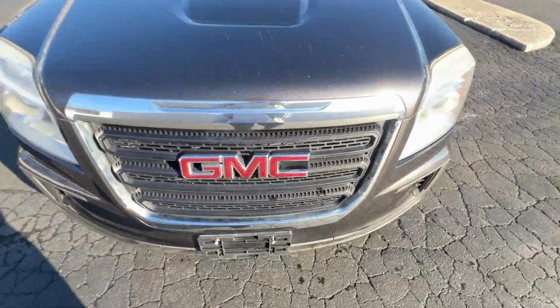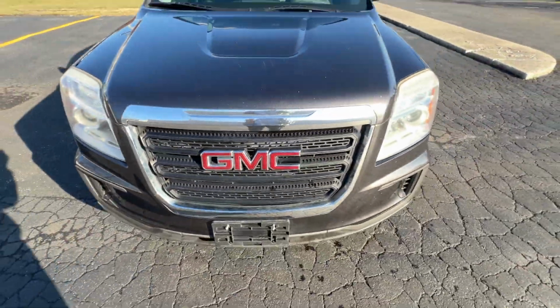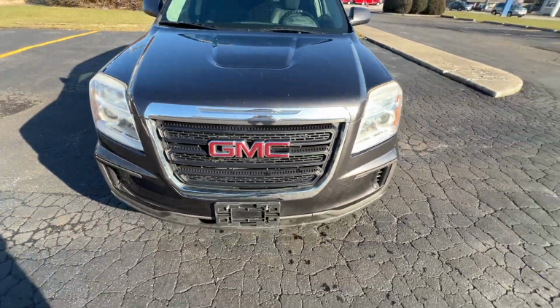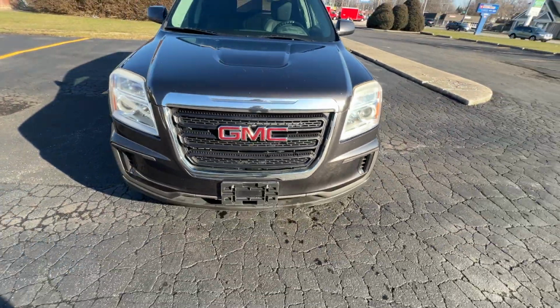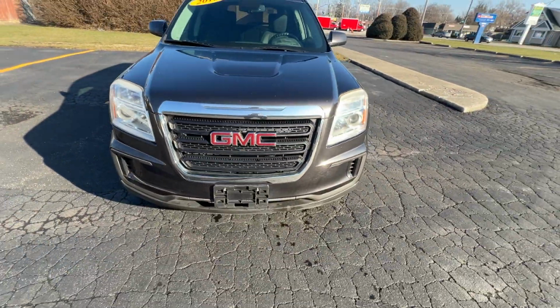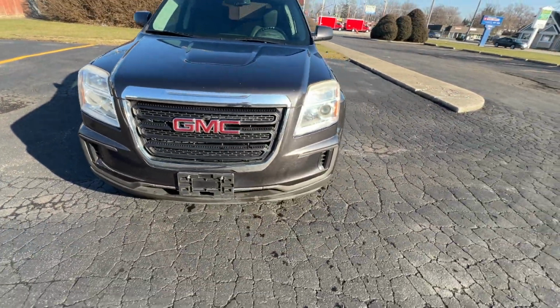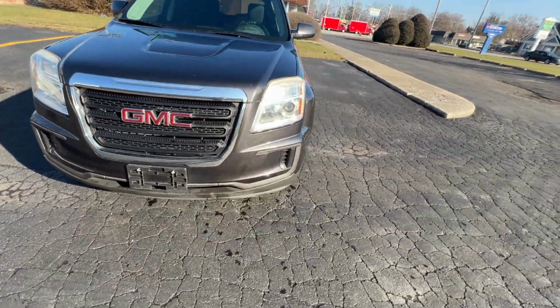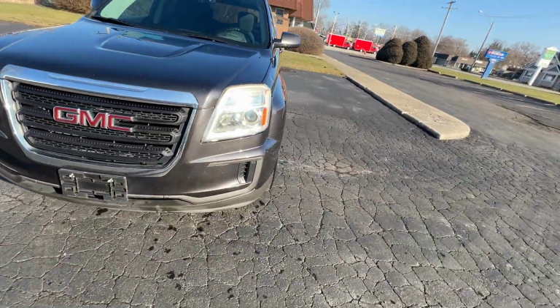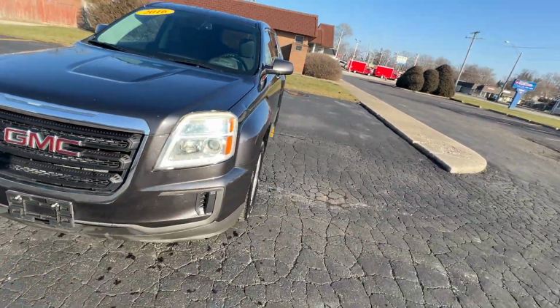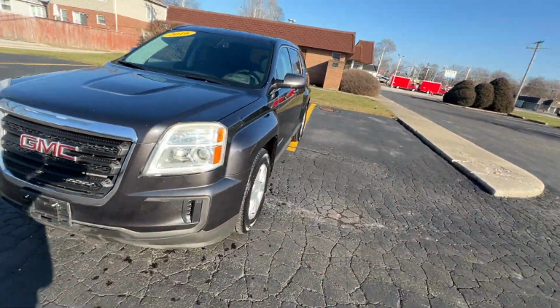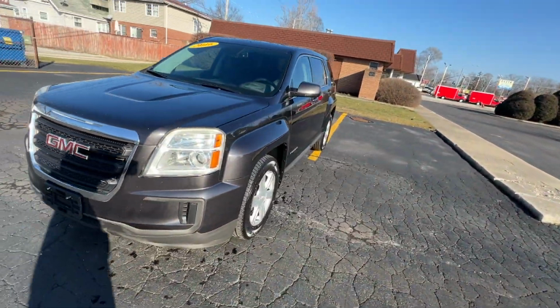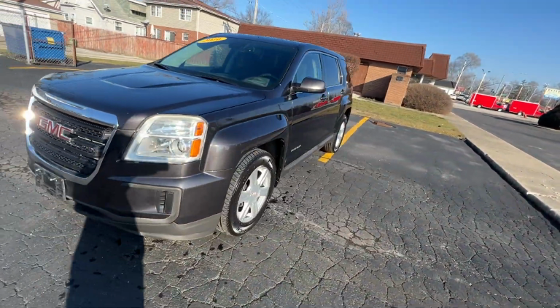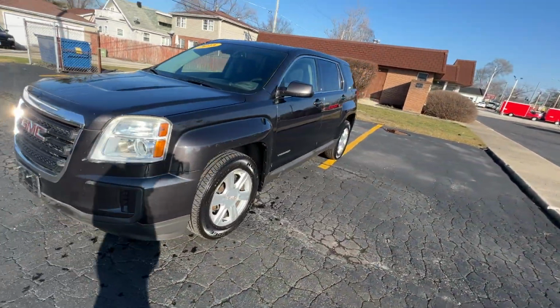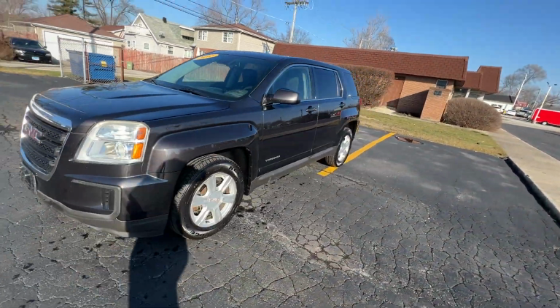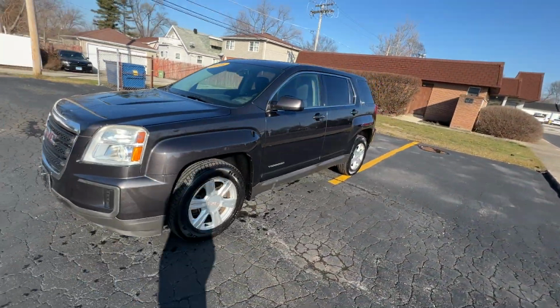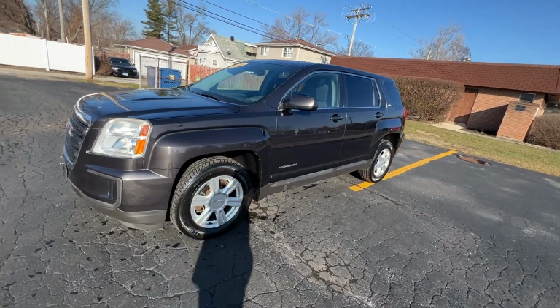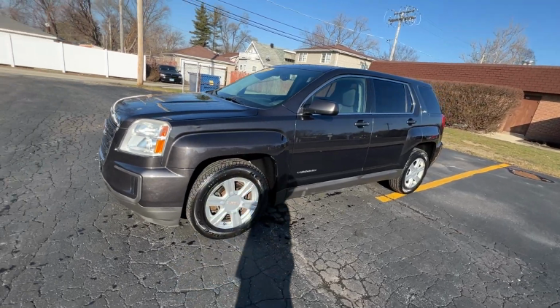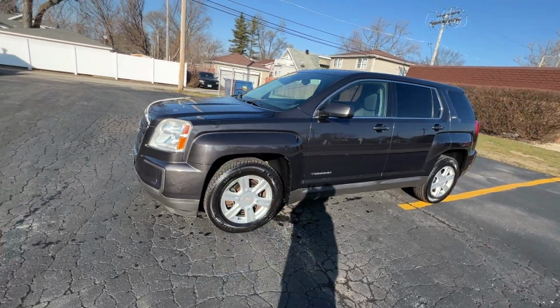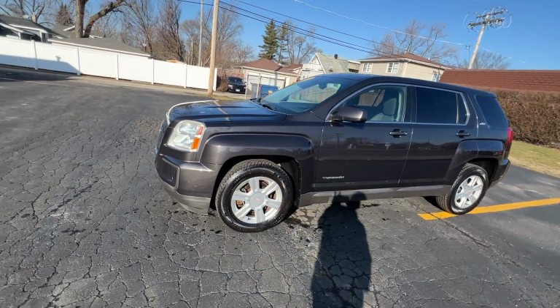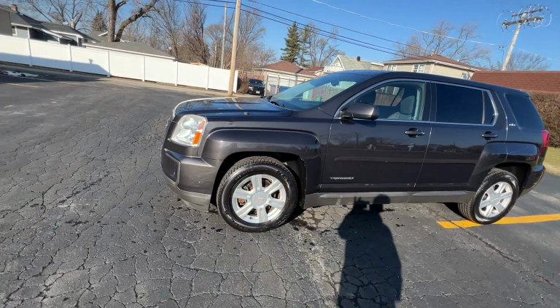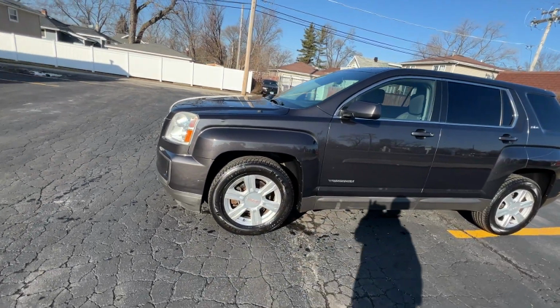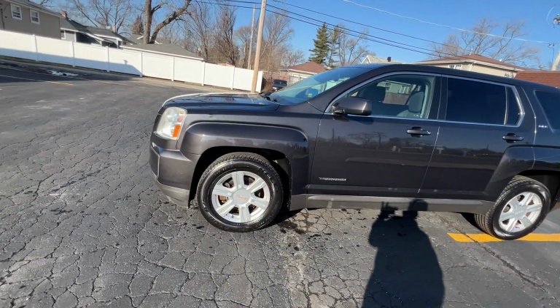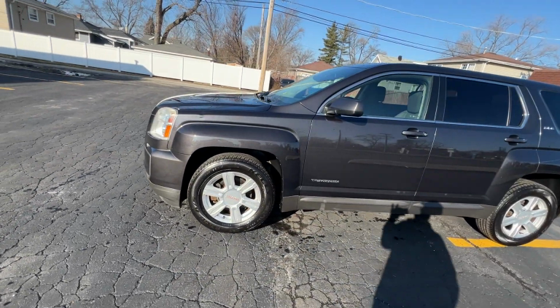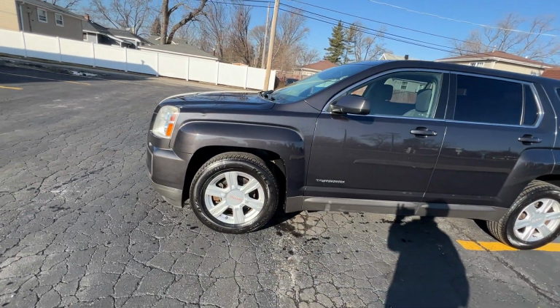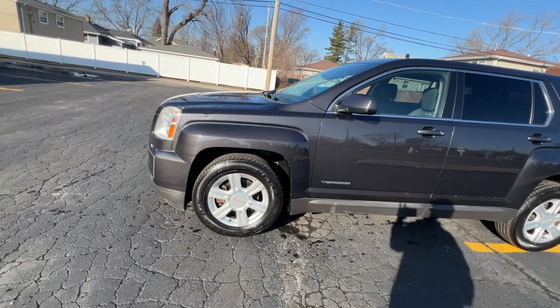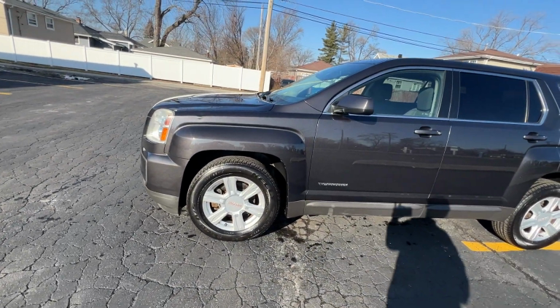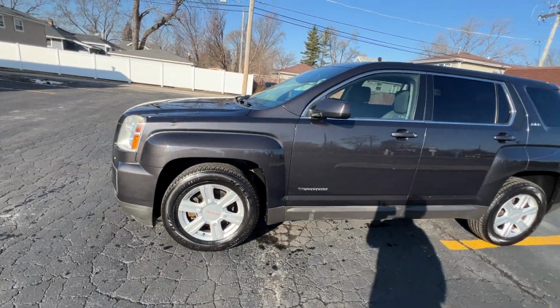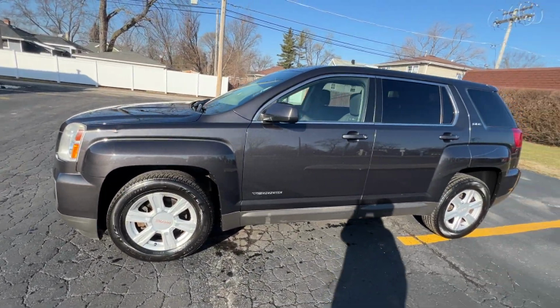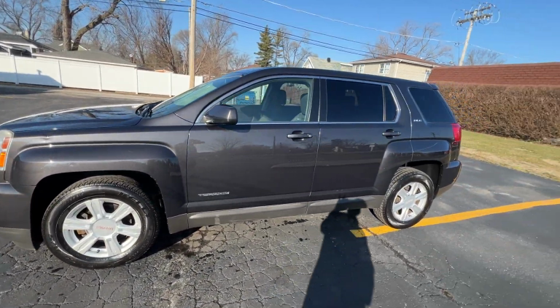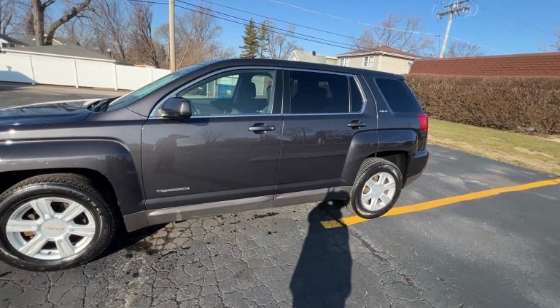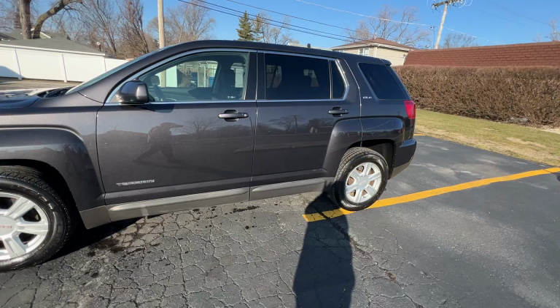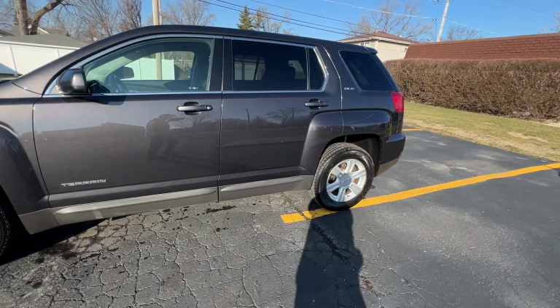It's got a chrome grille, chrome surround window trim, chrome tailgate trim, these nice 17-inch six-spoke wheels, and rear tinted glass.